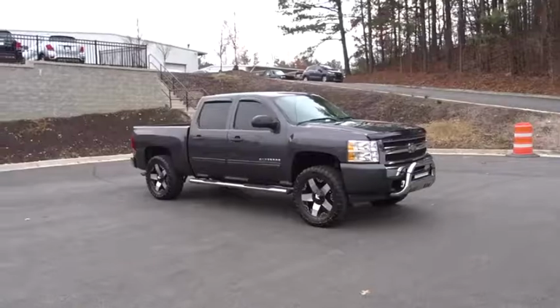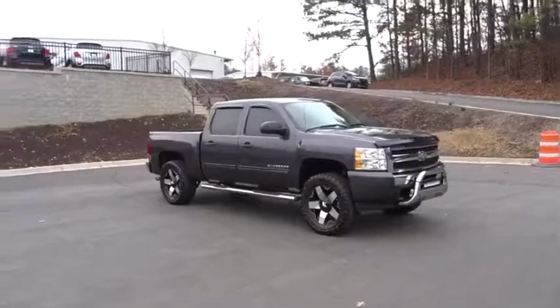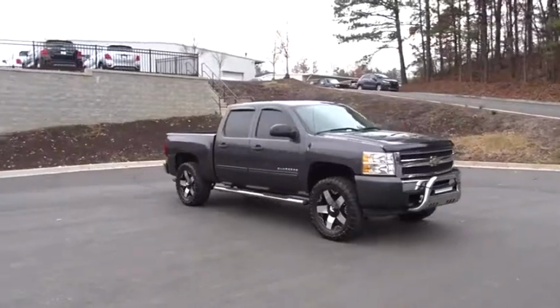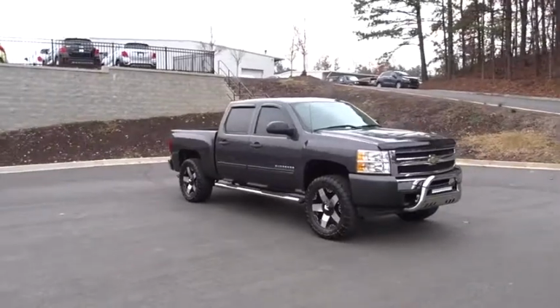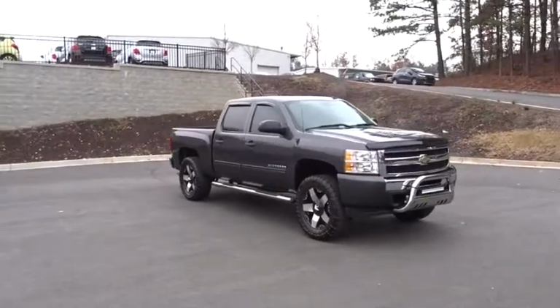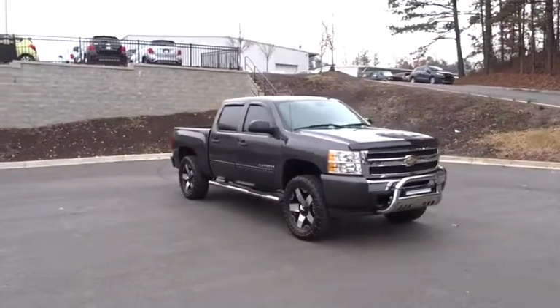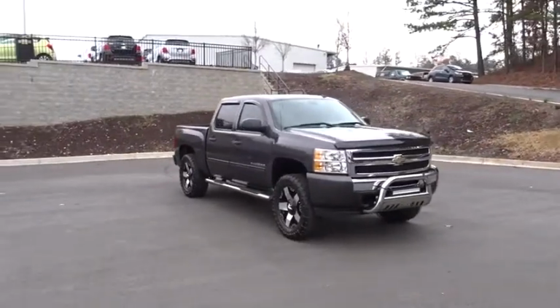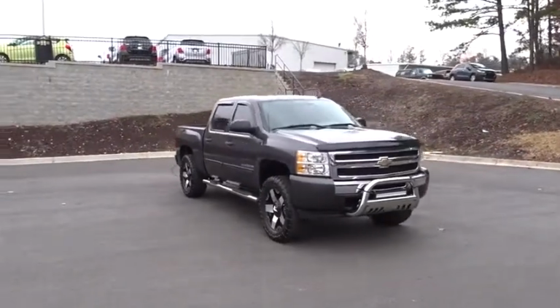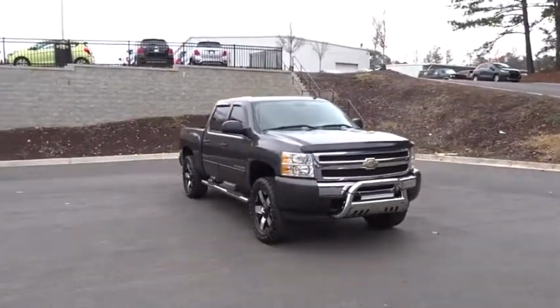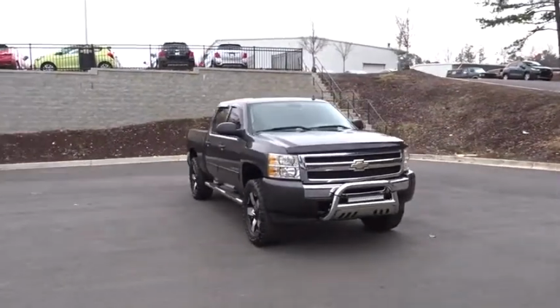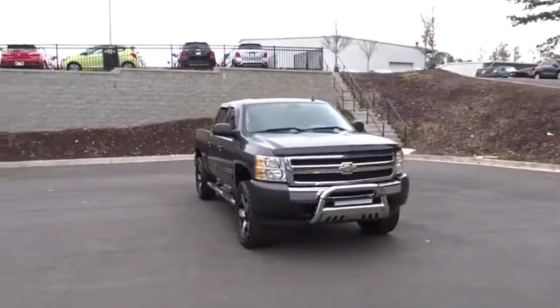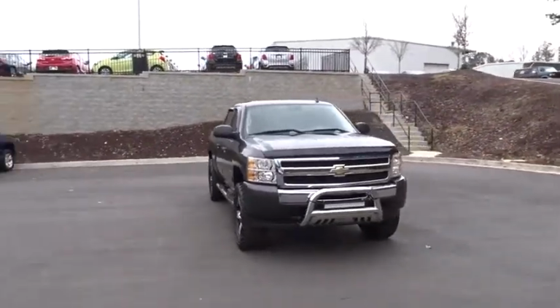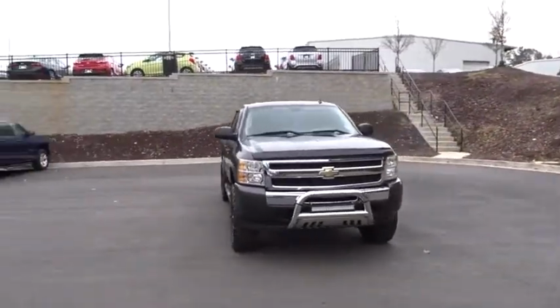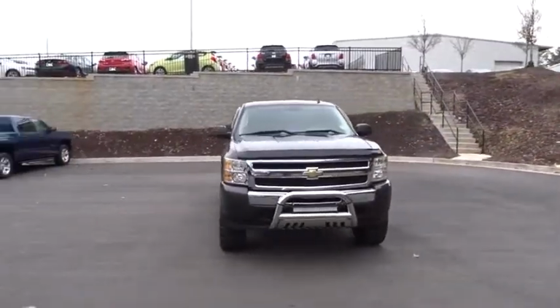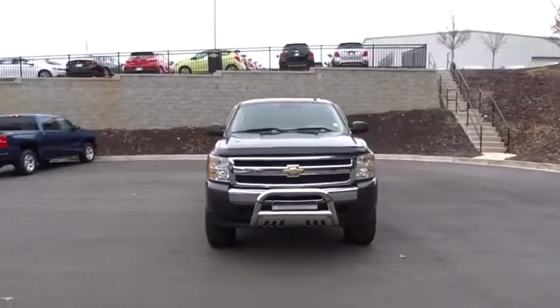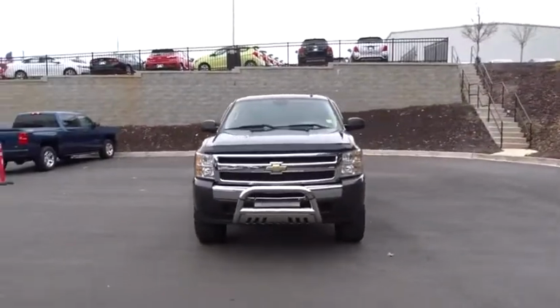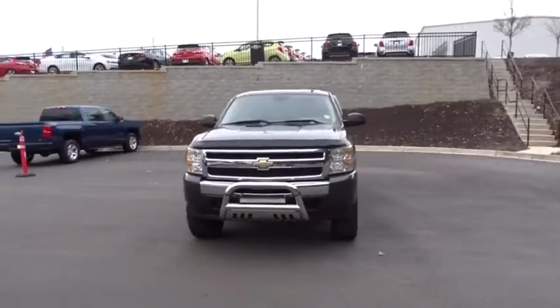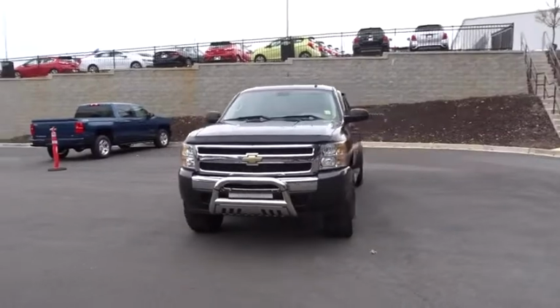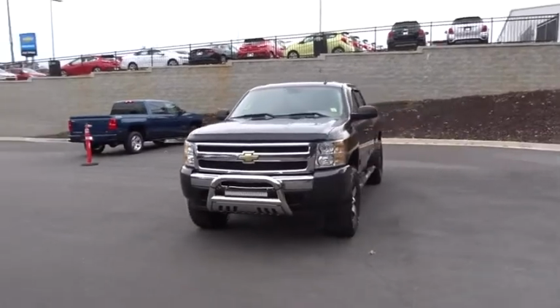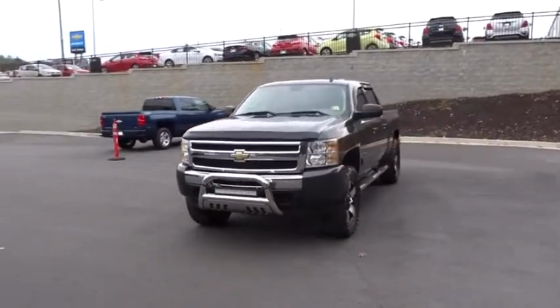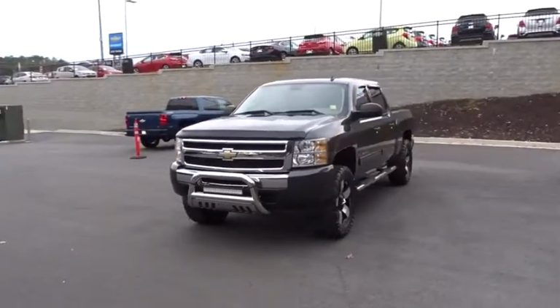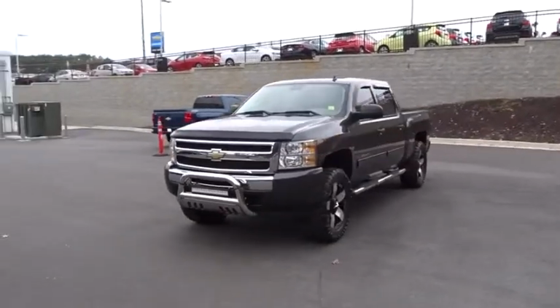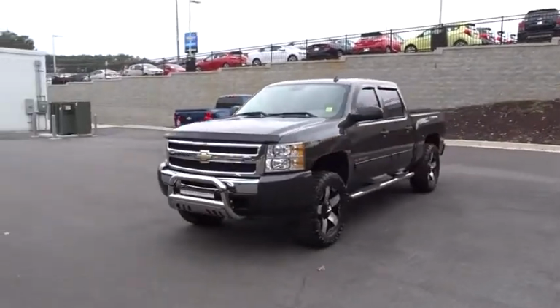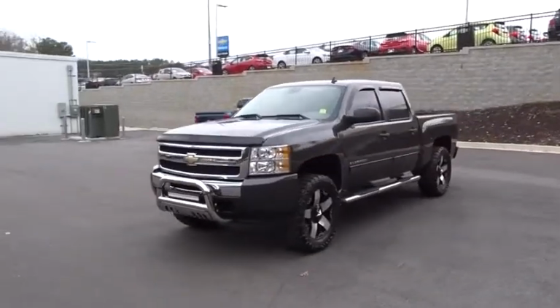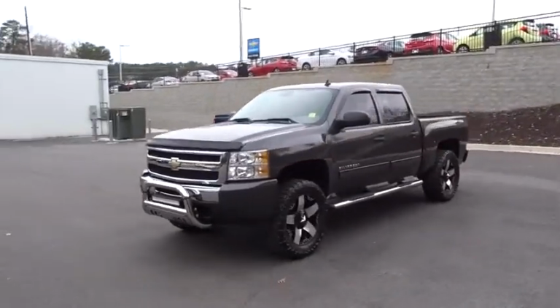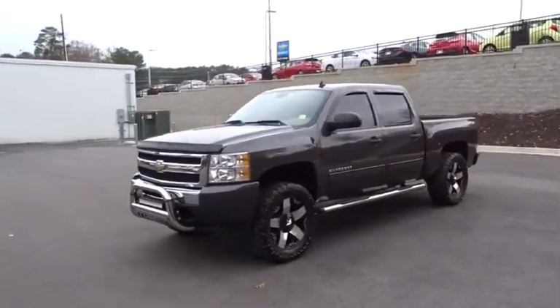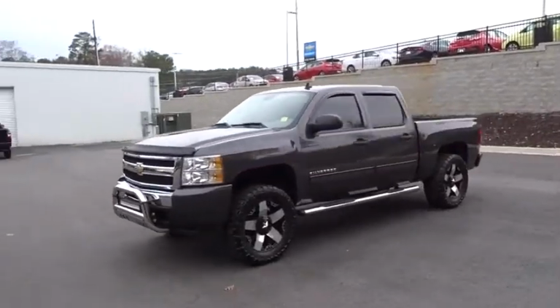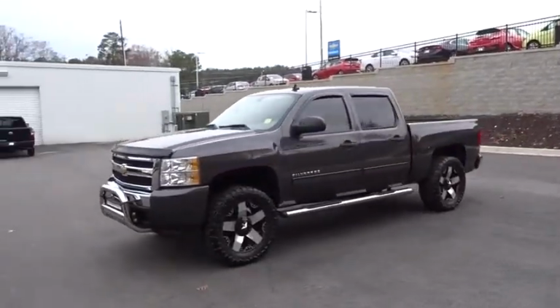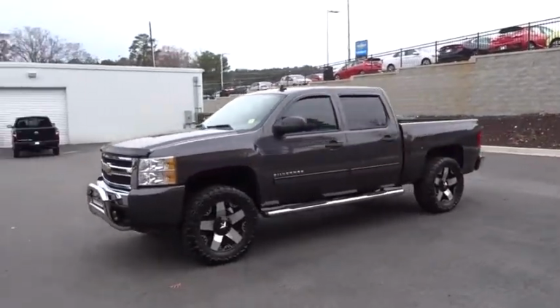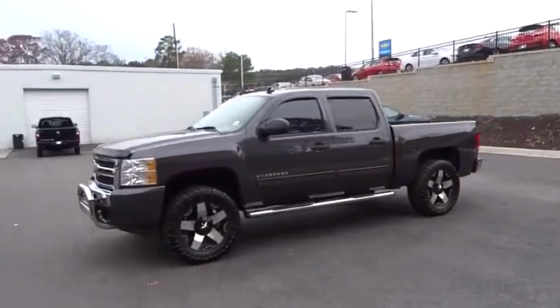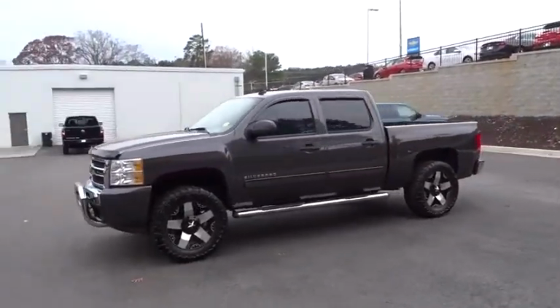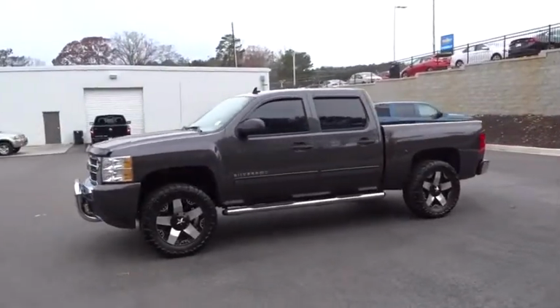2011 Chevrolet Silverado 1500. The Chevy Silverado 1500 is the perfect combination of functionality, reliability, and technology.